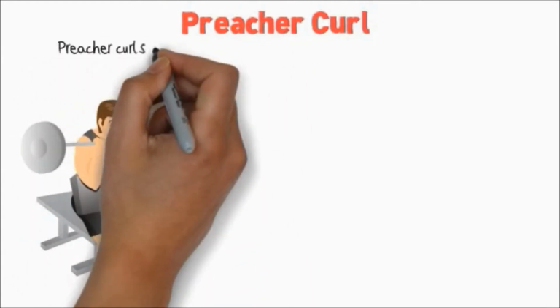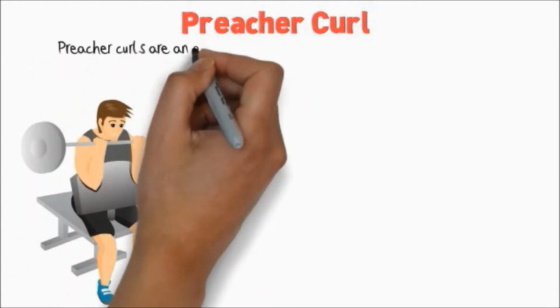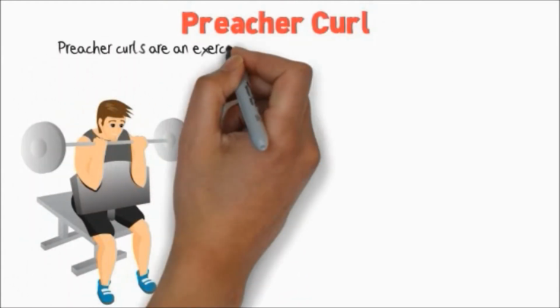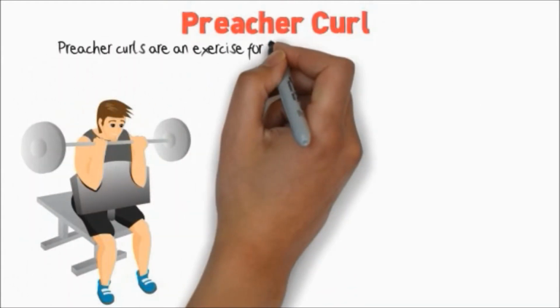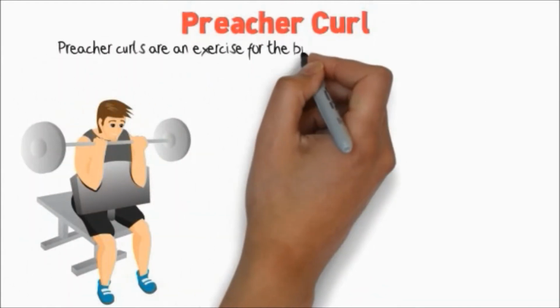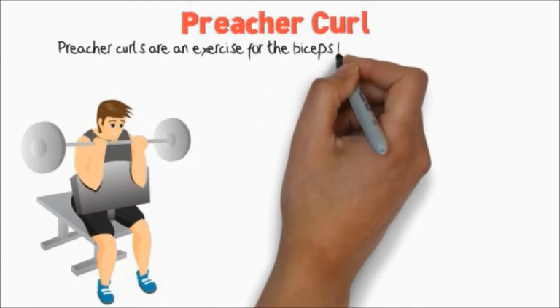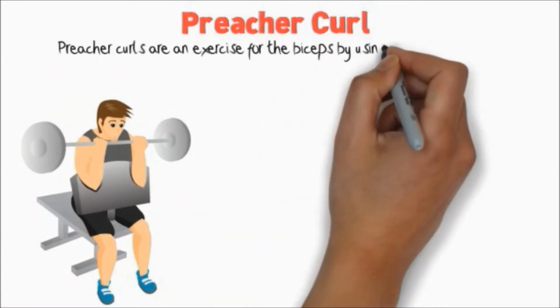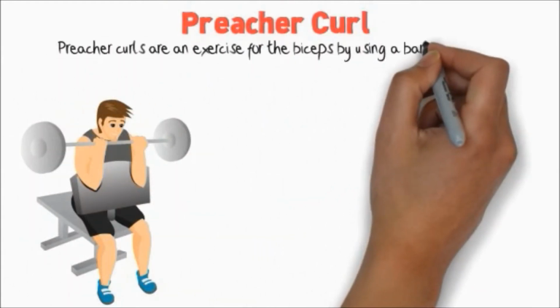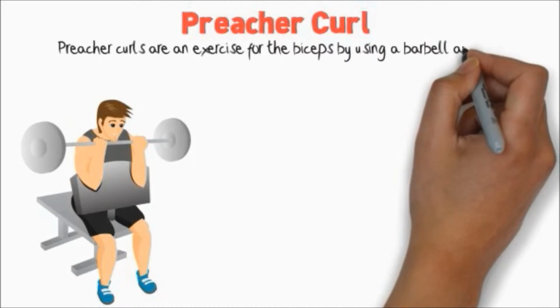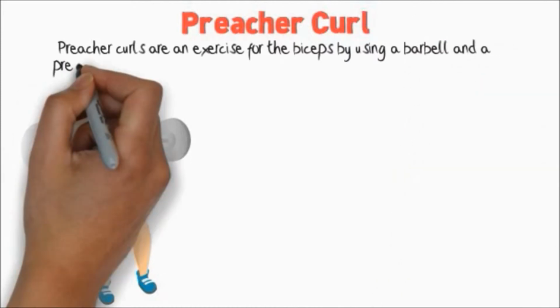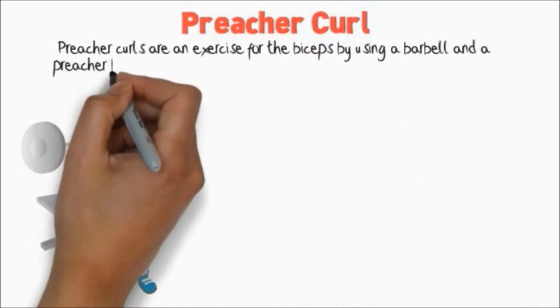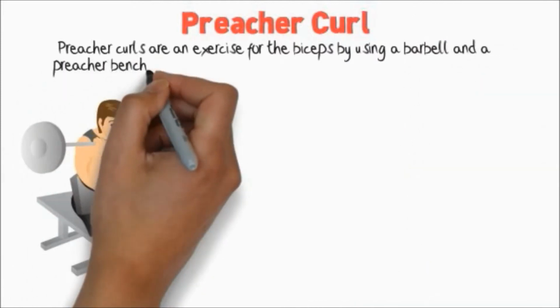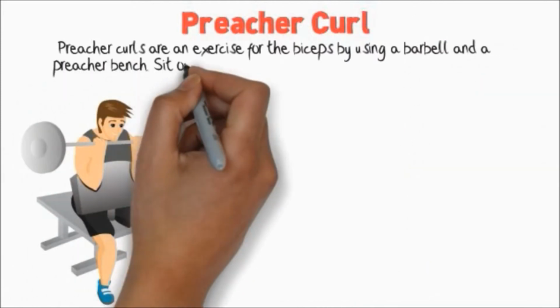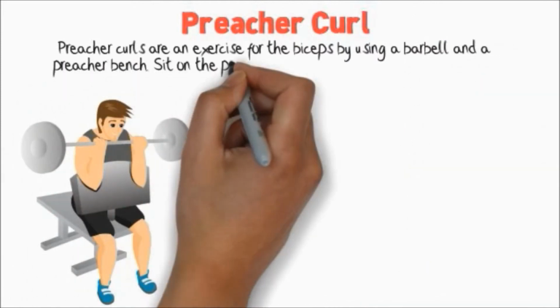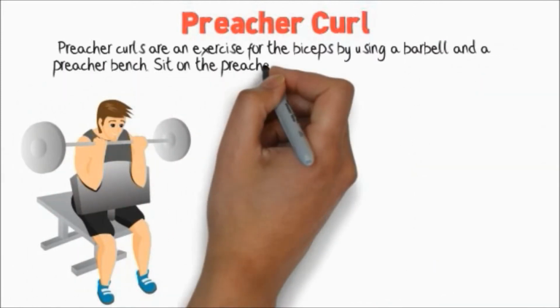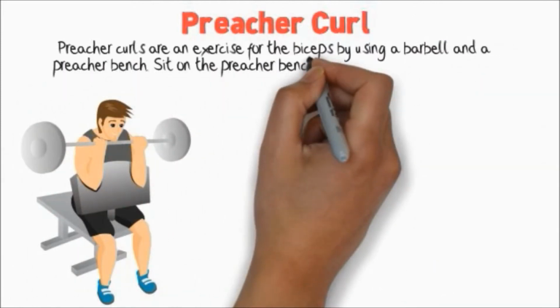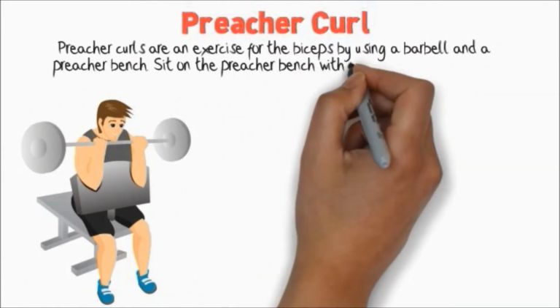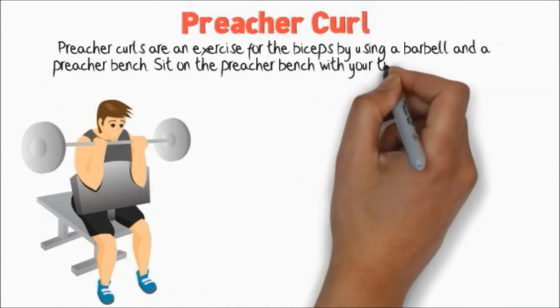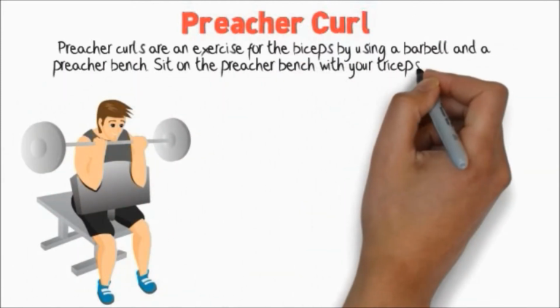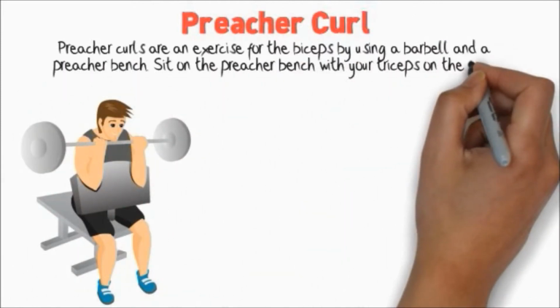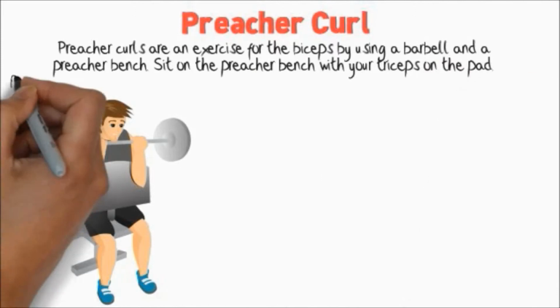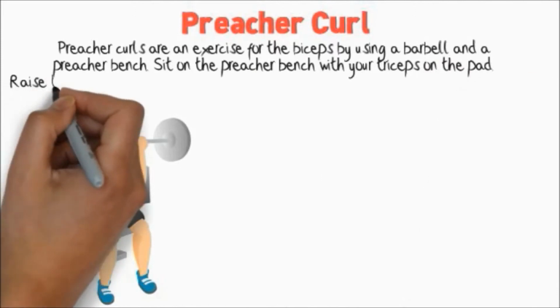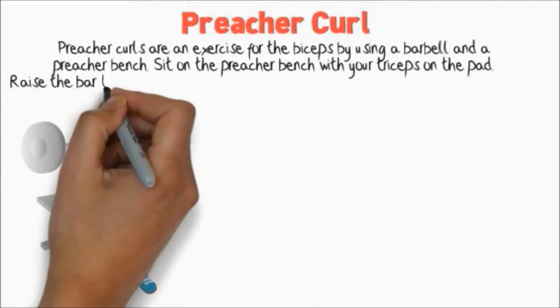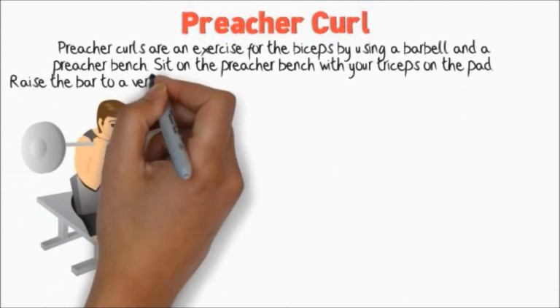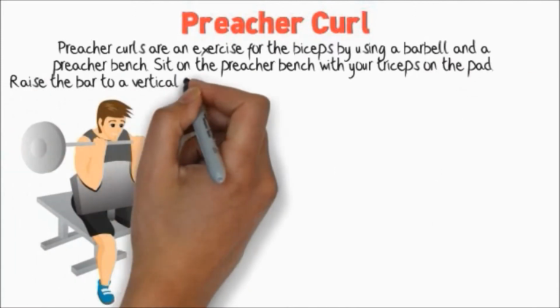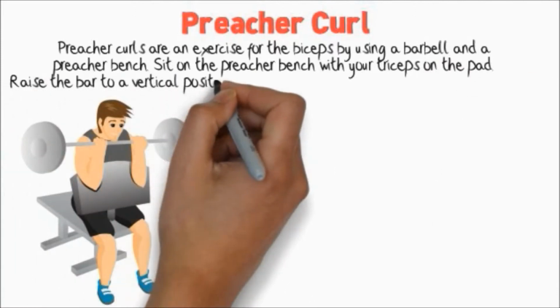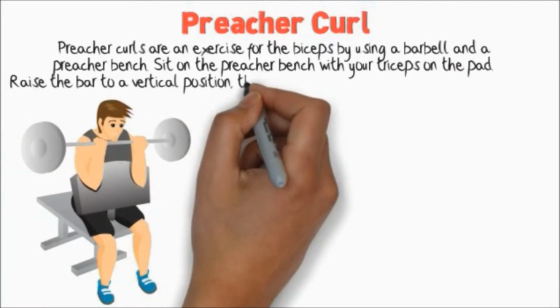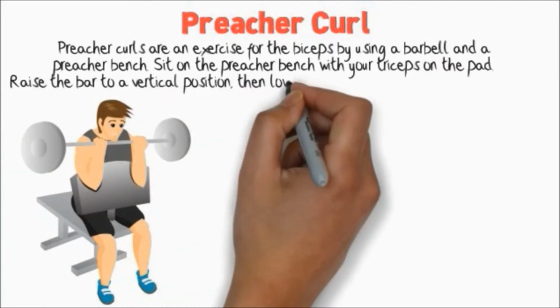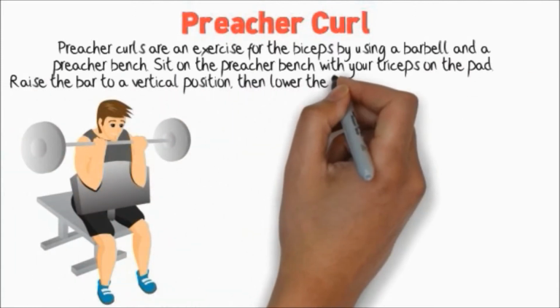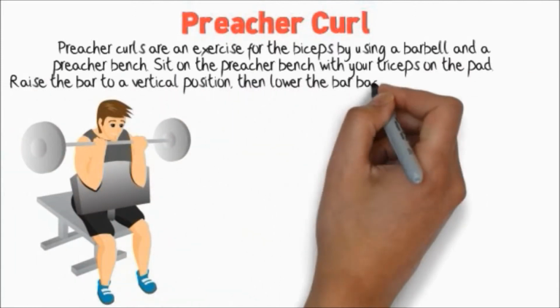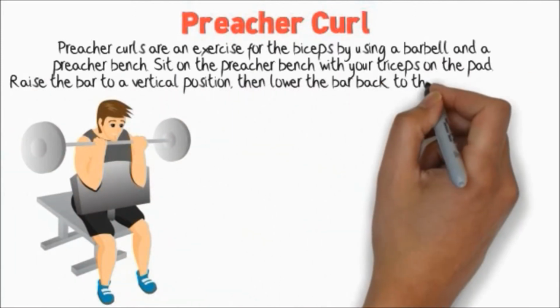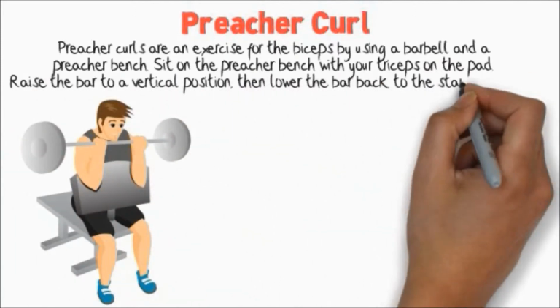Preacher Curl. Preacher Curls are an exercise for the biceps using a barbell and a preacher bench. Sit on the preacher bench with your triceps on the pad, raise the bar to a vertical position, then lower the bar back to the starting position.